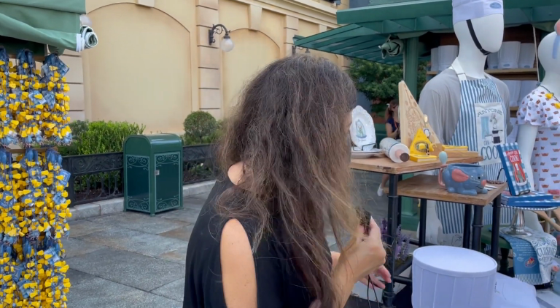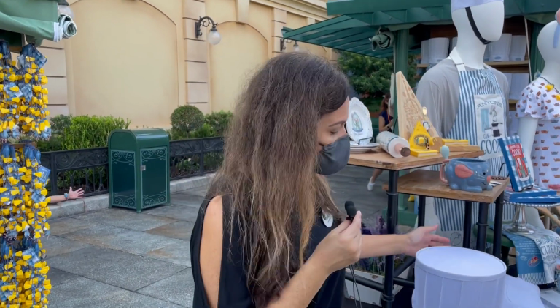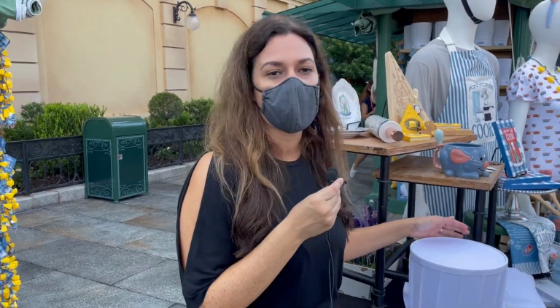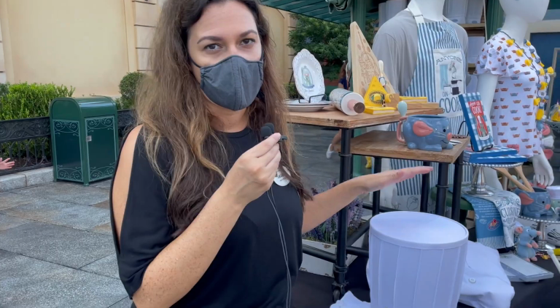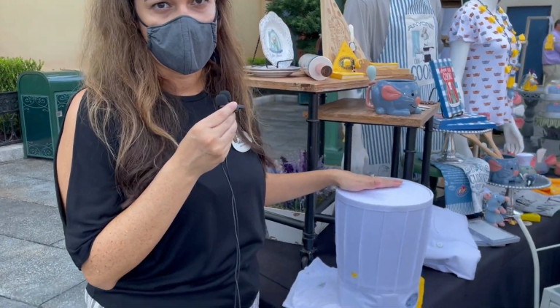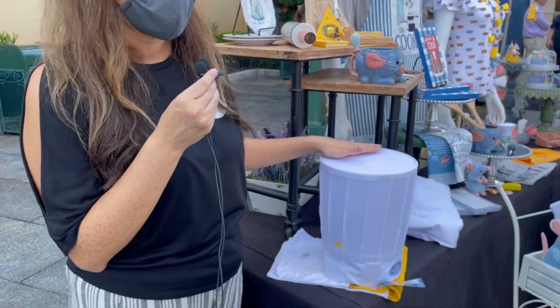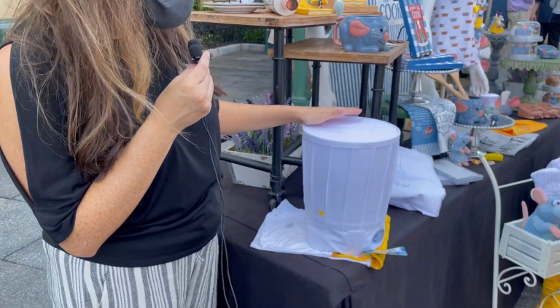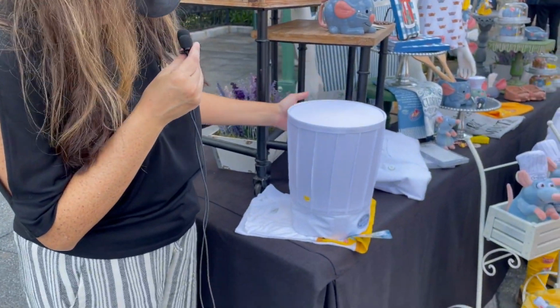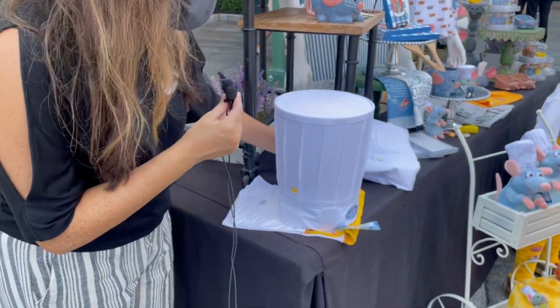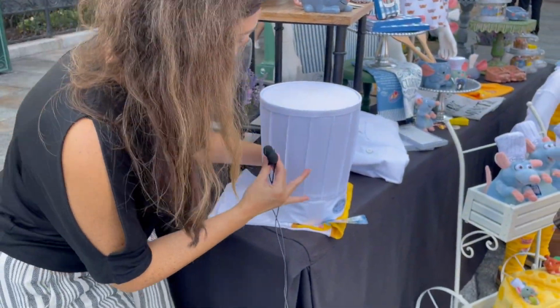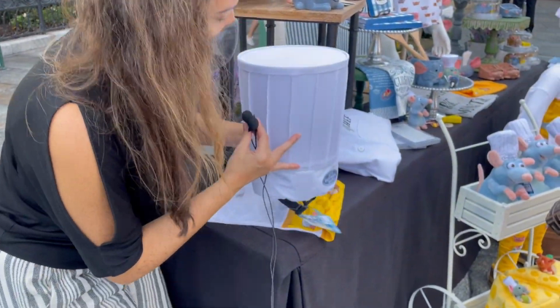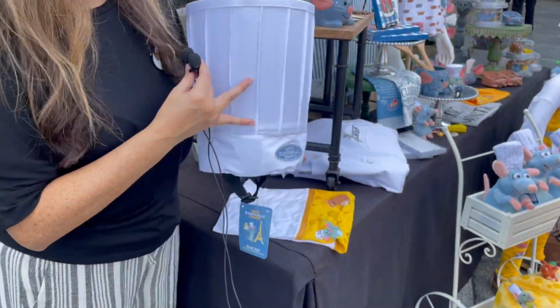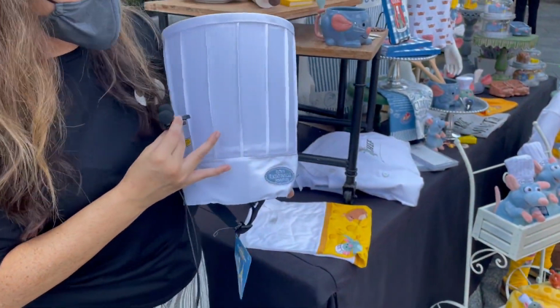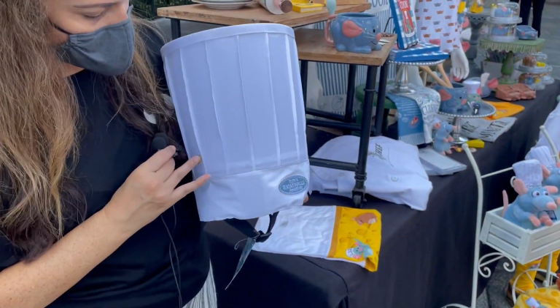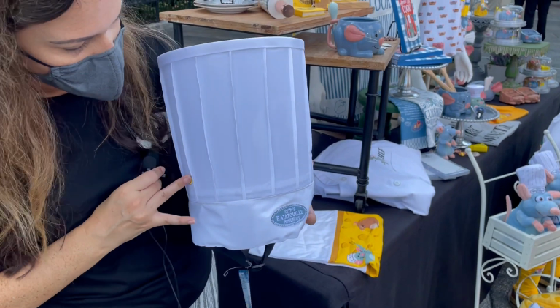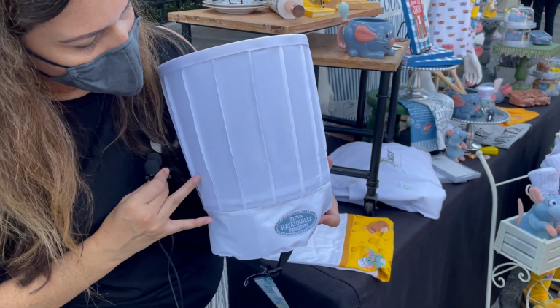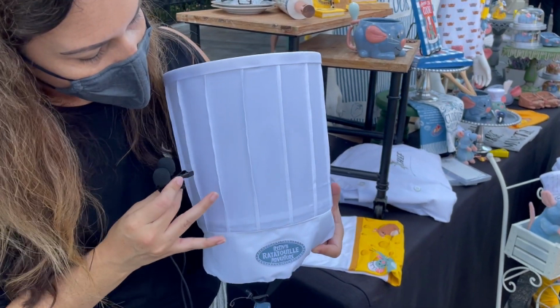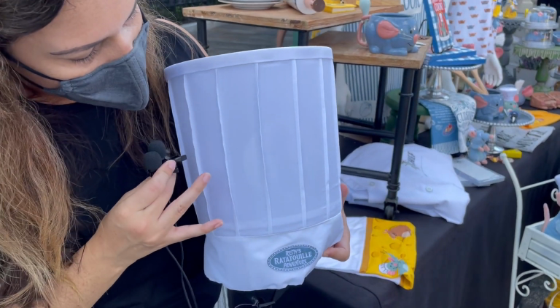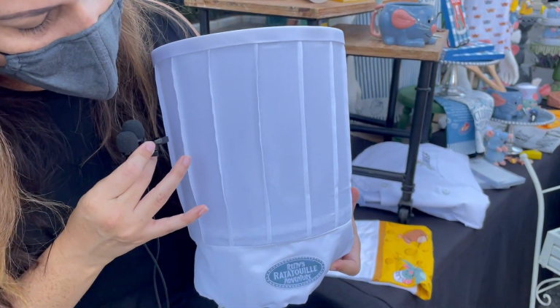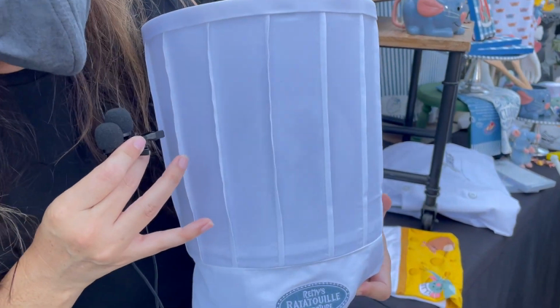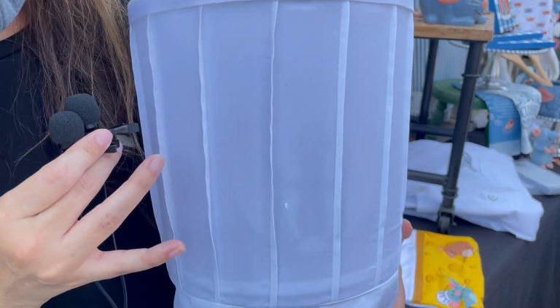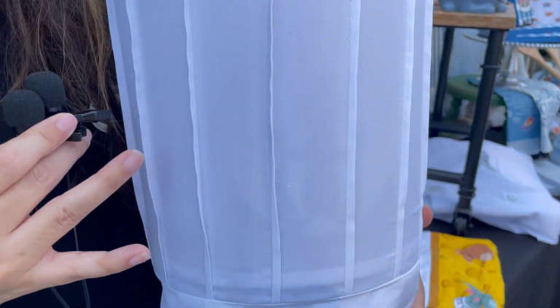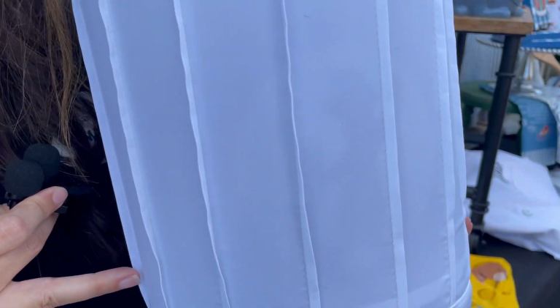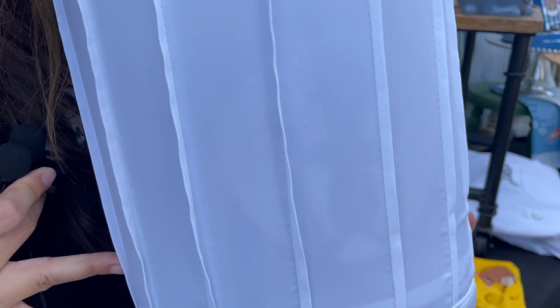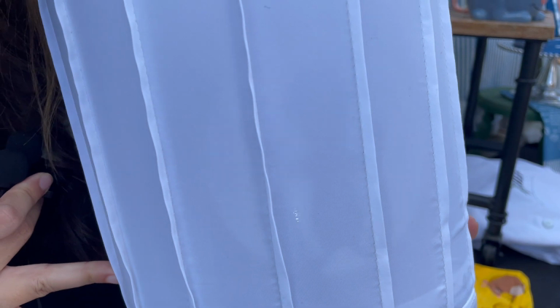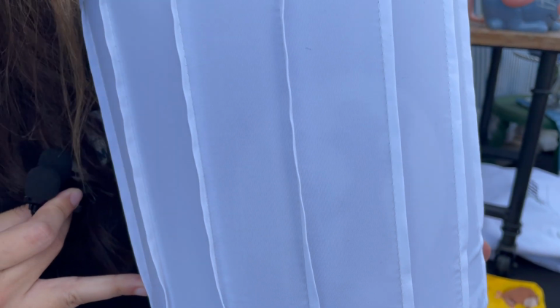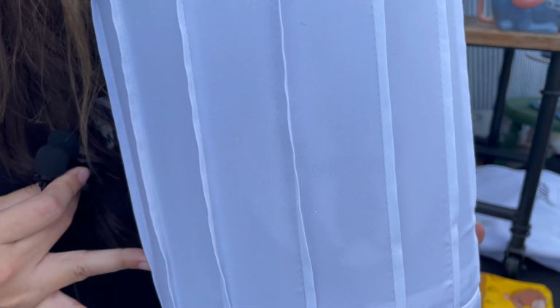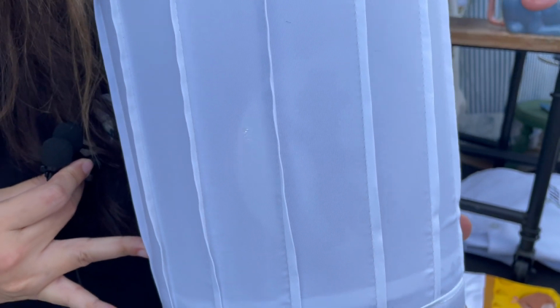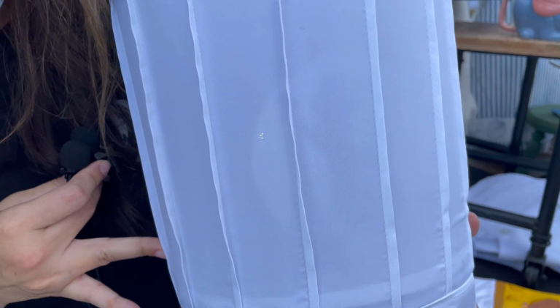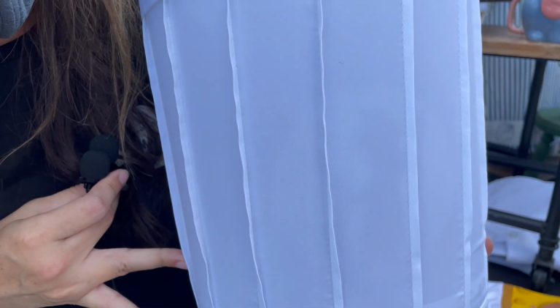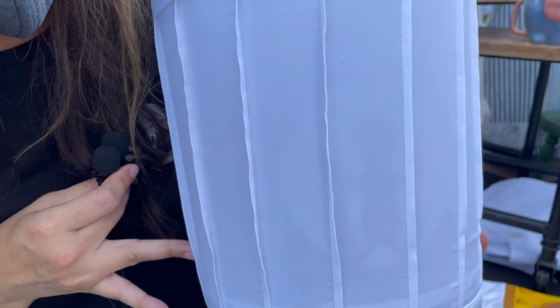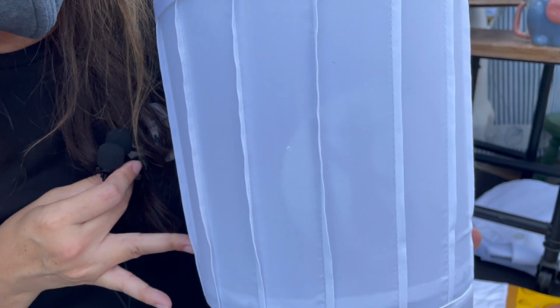So here we have one of my favorites — it's the Remy chef hat. You can see the silhouette of Remy inside helping you cook, pulling your hair, teaching you all the things you need to know.